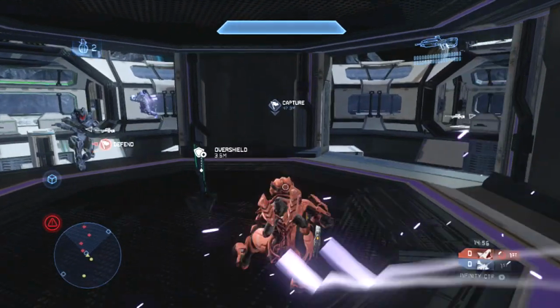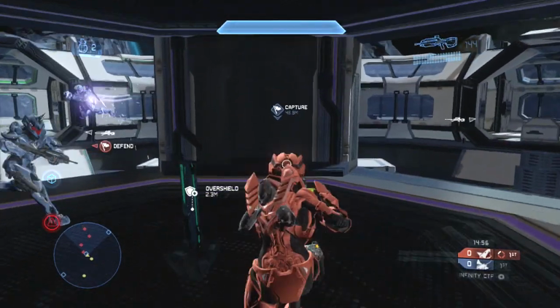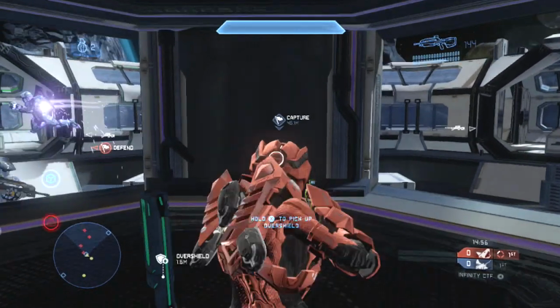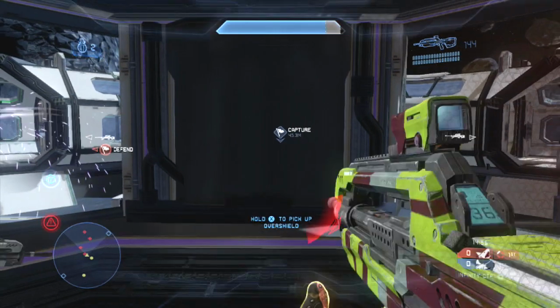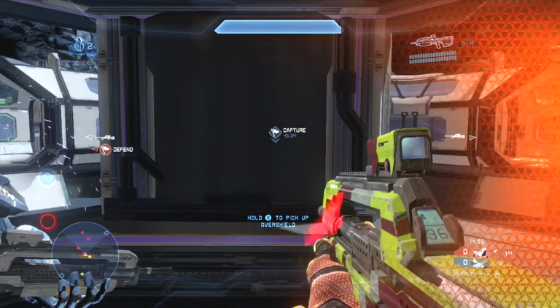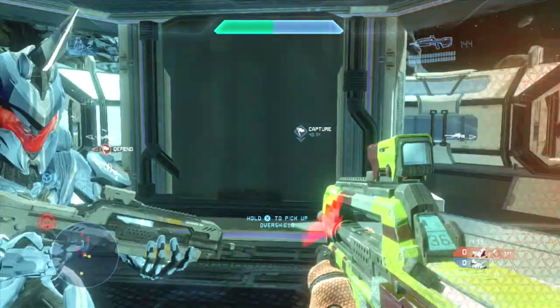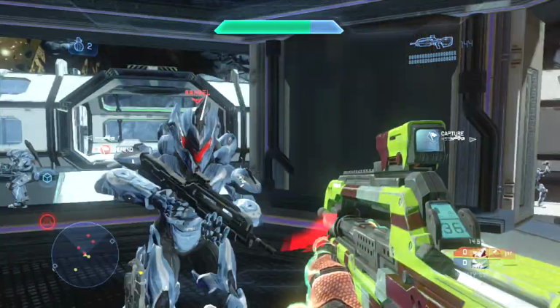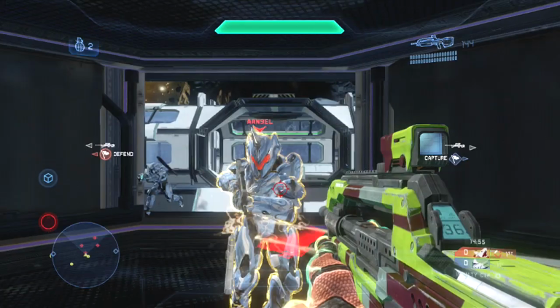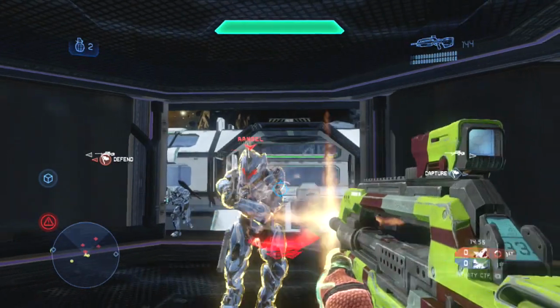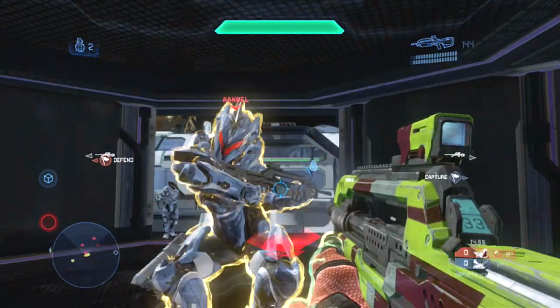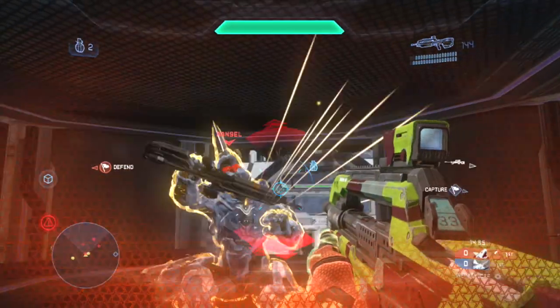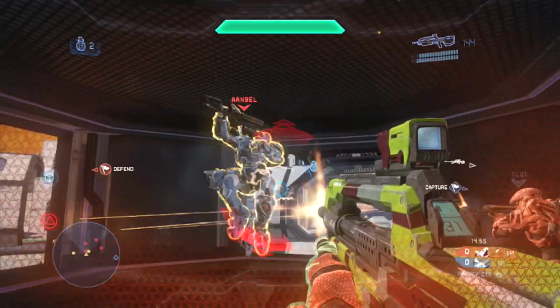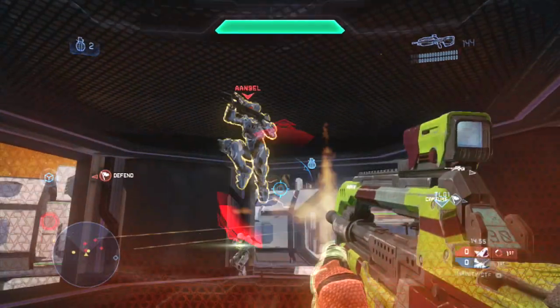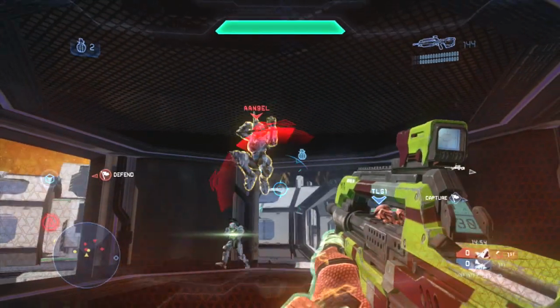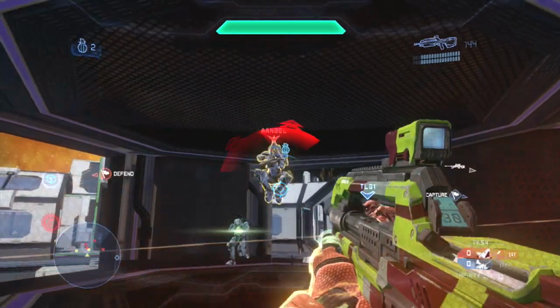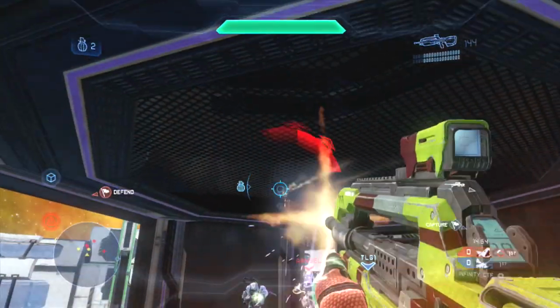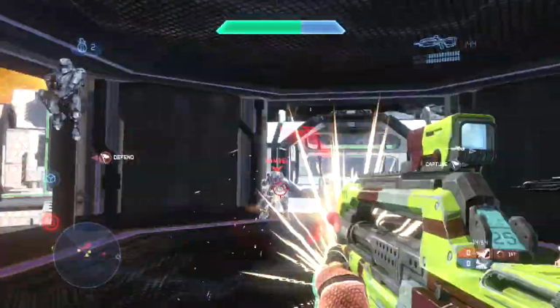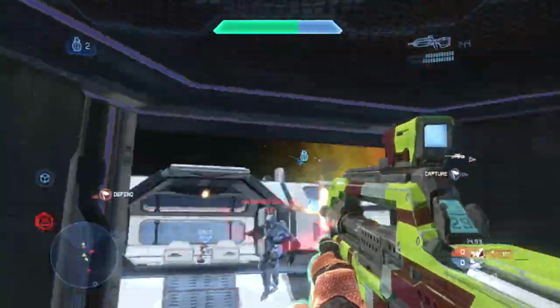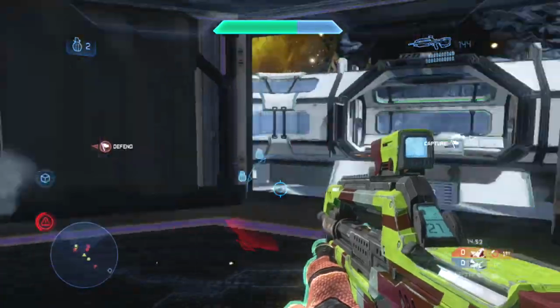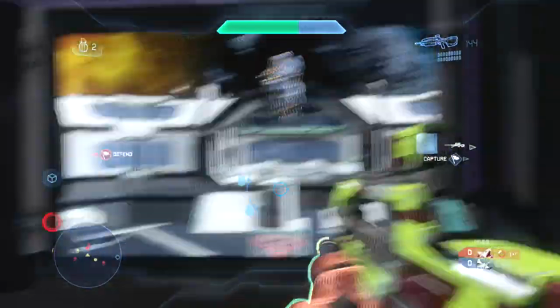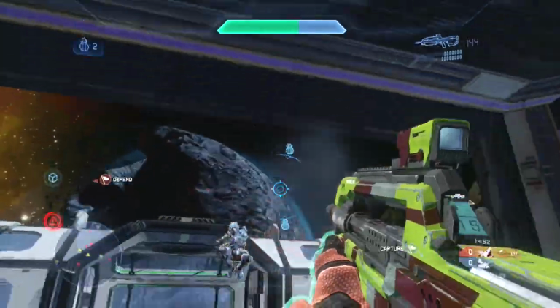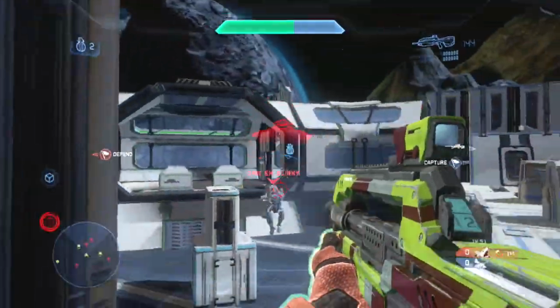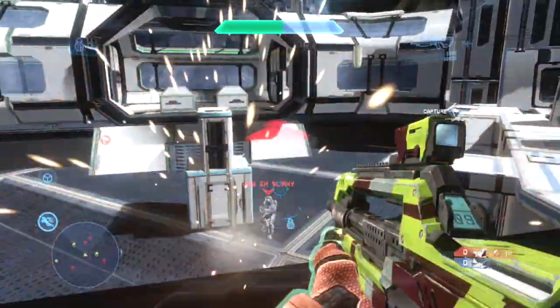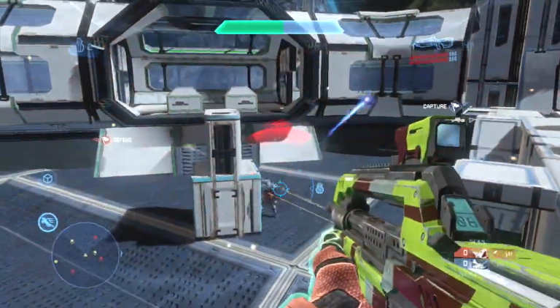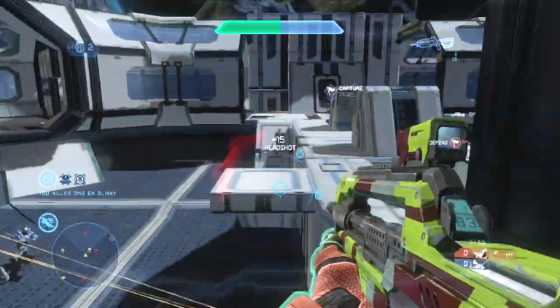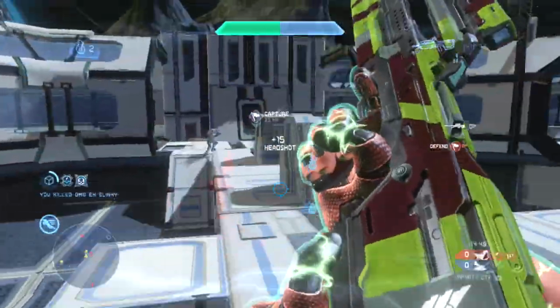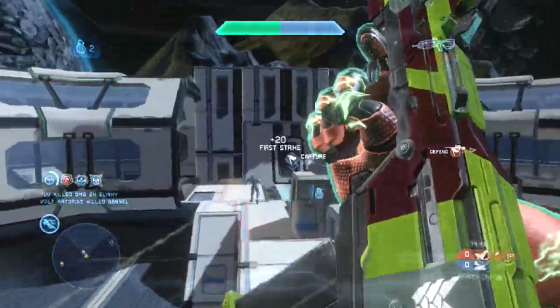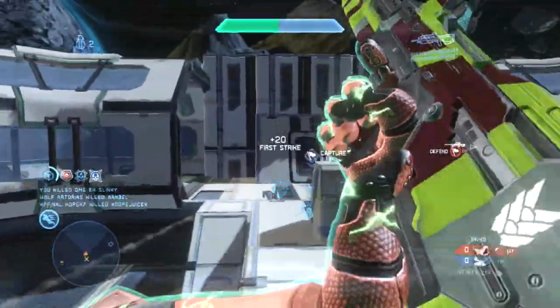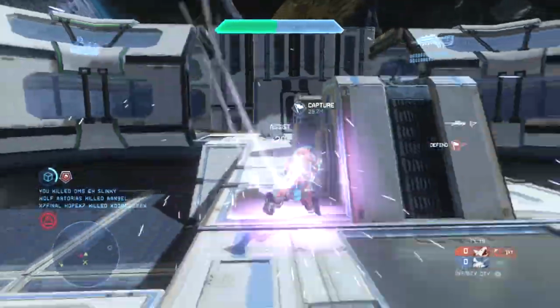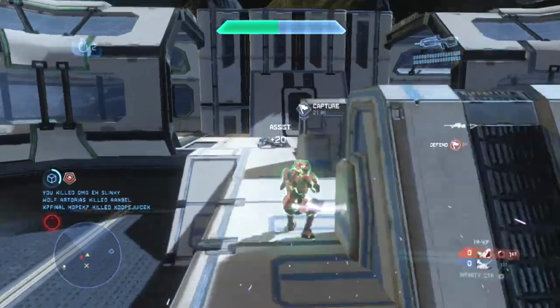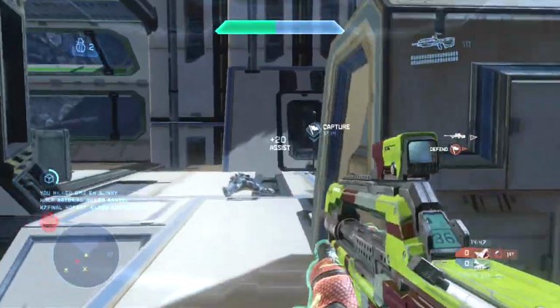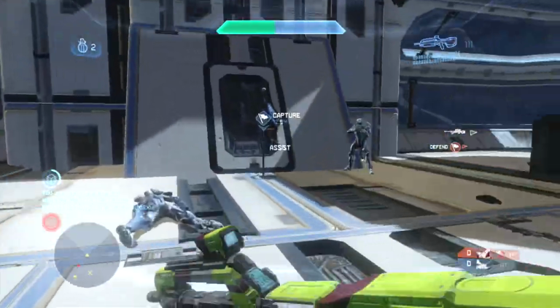I'm going to grab this overshield a few half-seconds before this guy, turn towards him. He's going to try to land a melee on me — it's not going to register because the overshield grants you 2-3 seconds of invincibility. I'm going to kill this guy and sprint for the enemy base and try to grab their flag. No need to thruster pack here as it only slows me down.